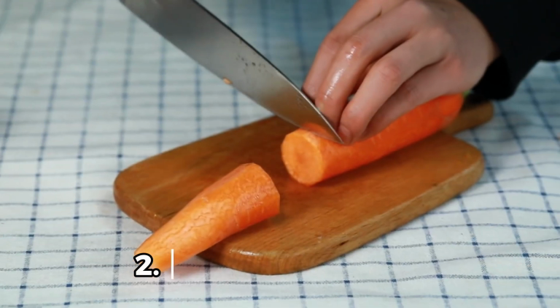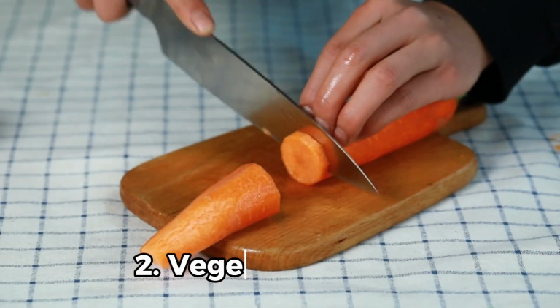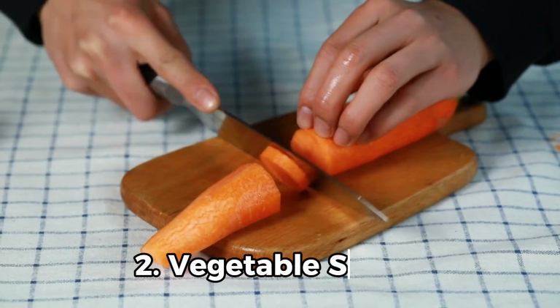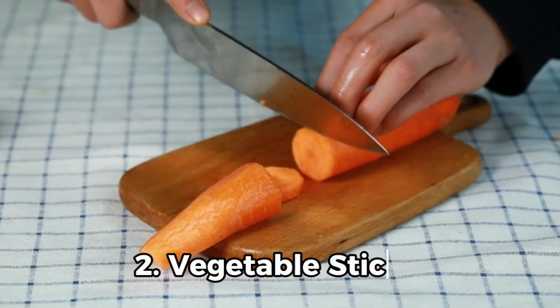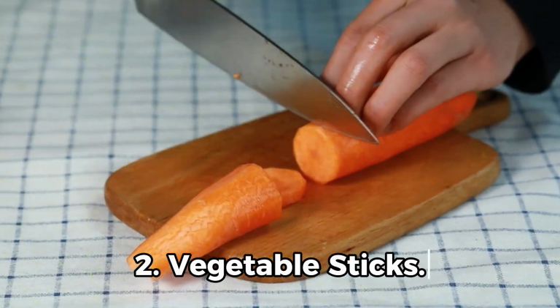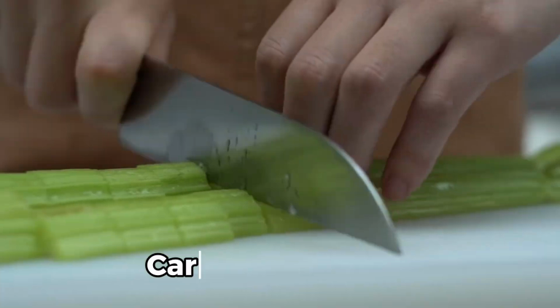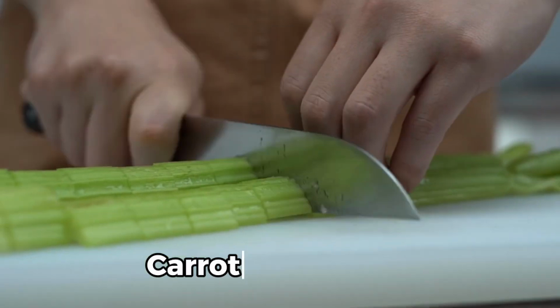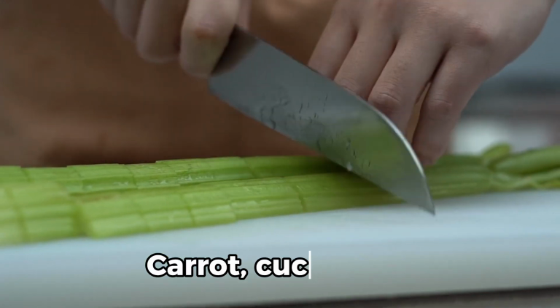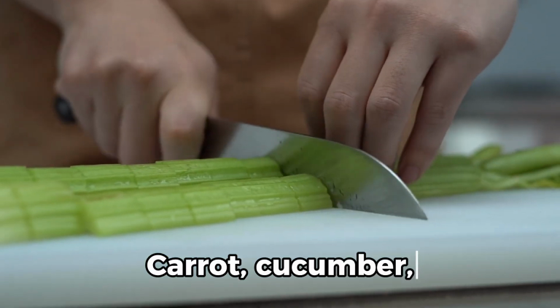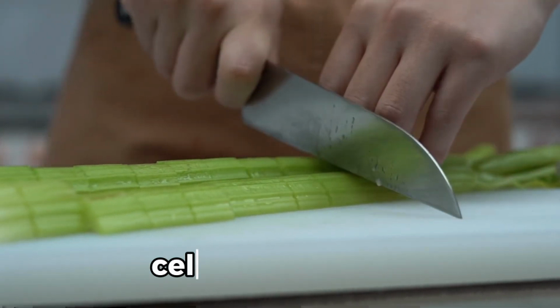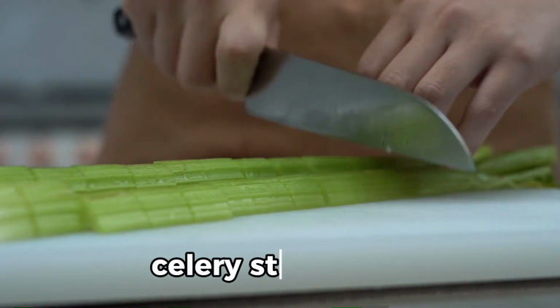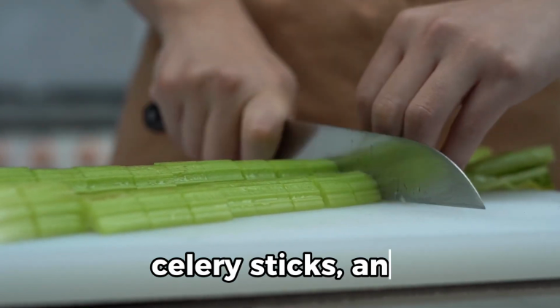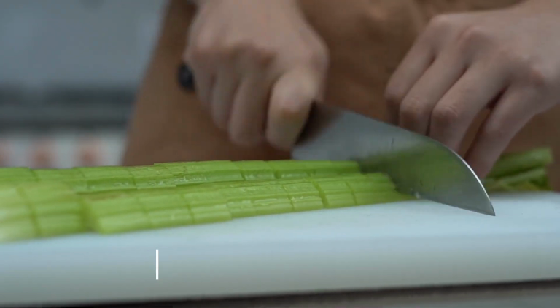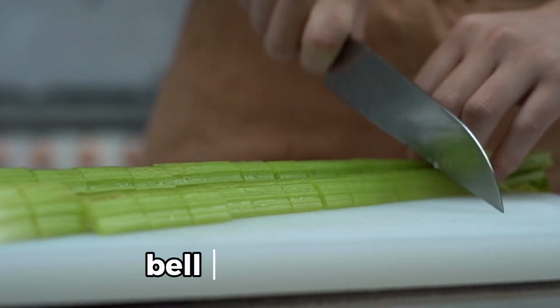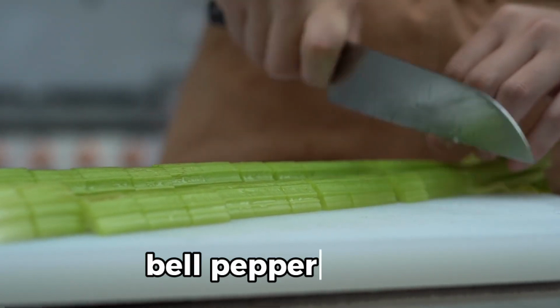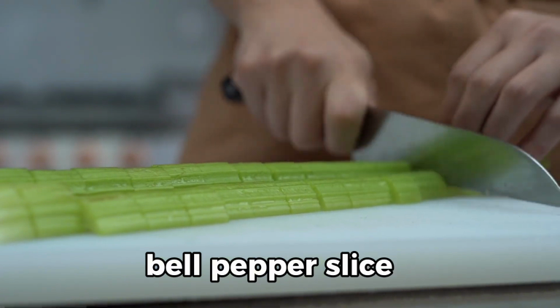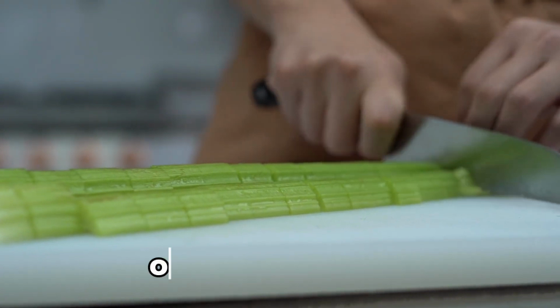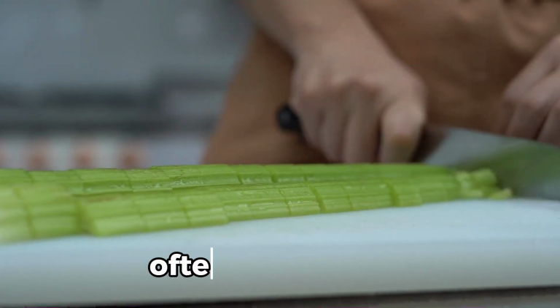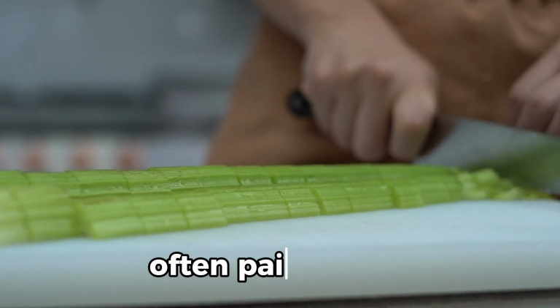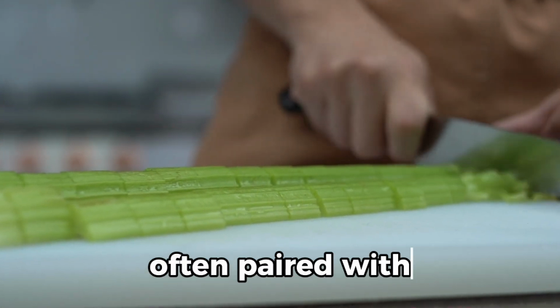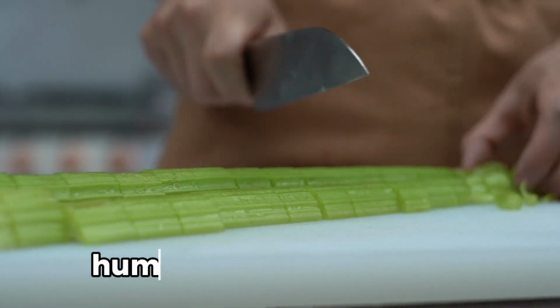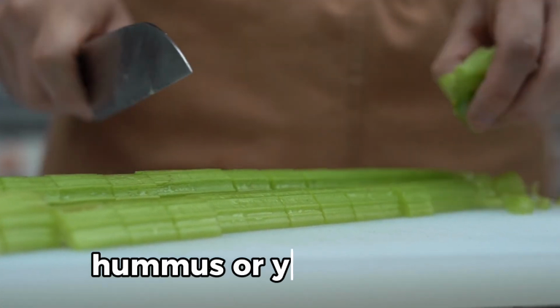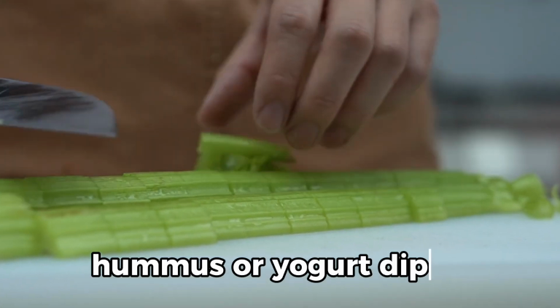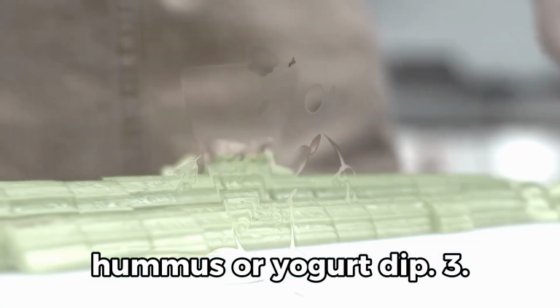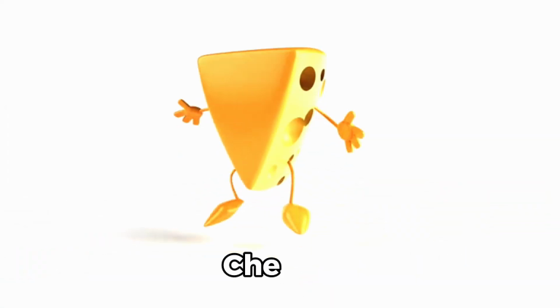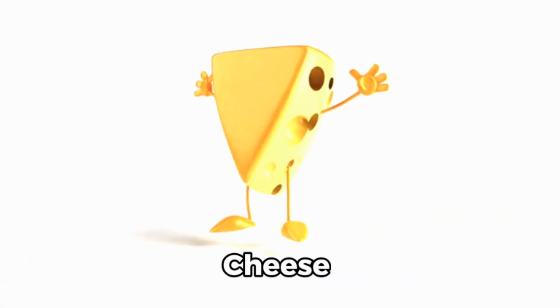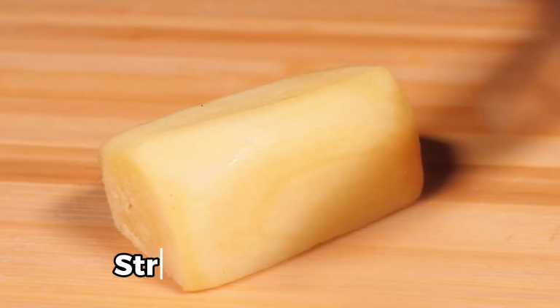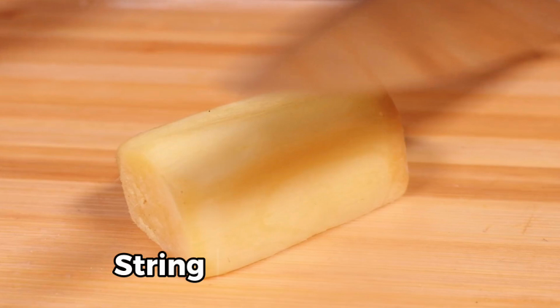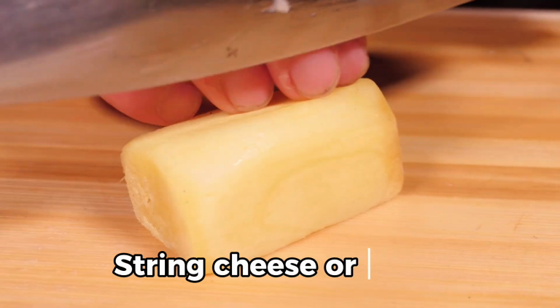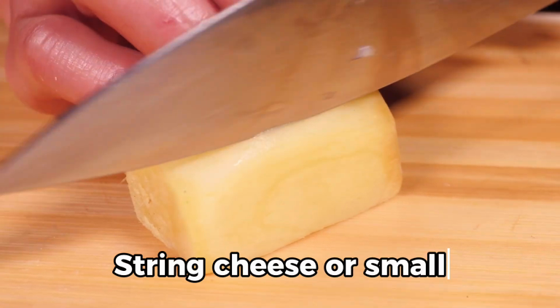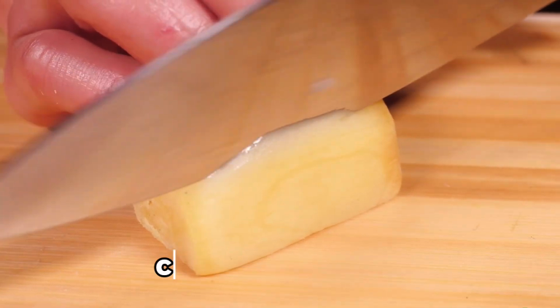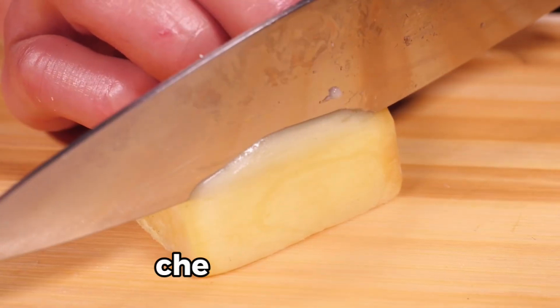2. Vegetable sticks: carrot, cucumber, celery sticks, and bell pepper slices, often paired with hummus or yogurt dip. 3. Cheese: string cheese or small cheese cubes.